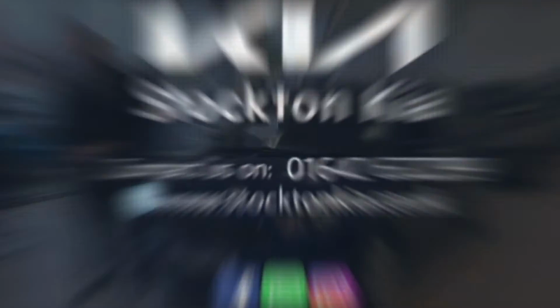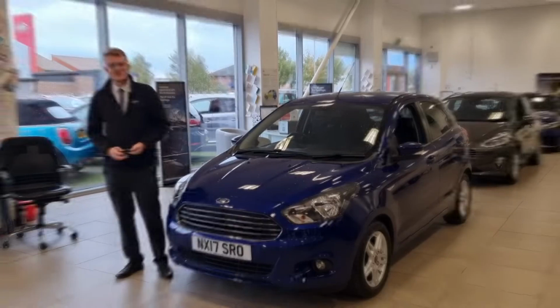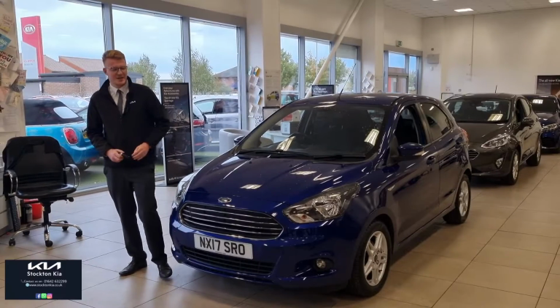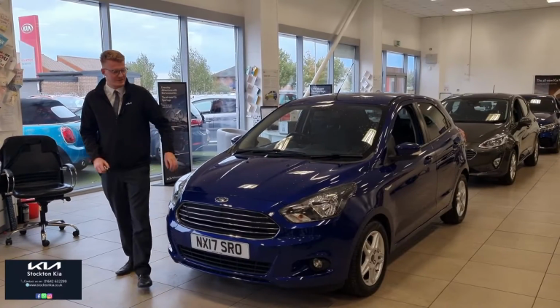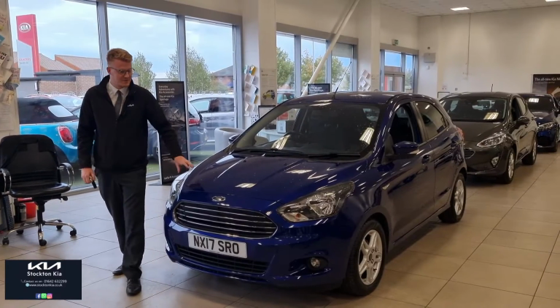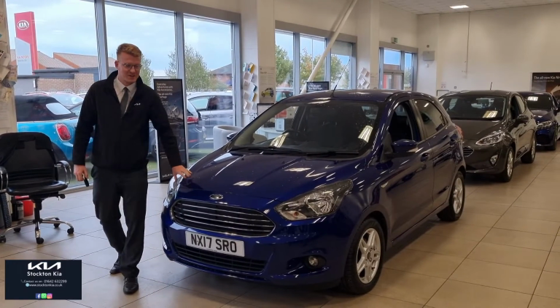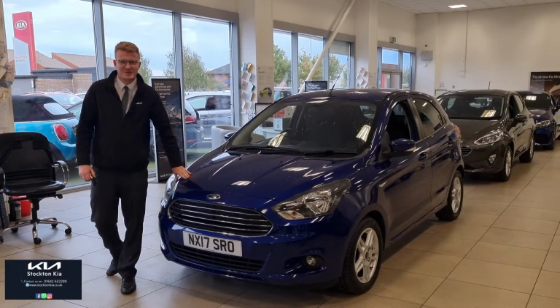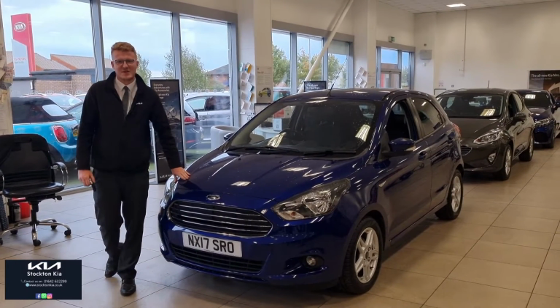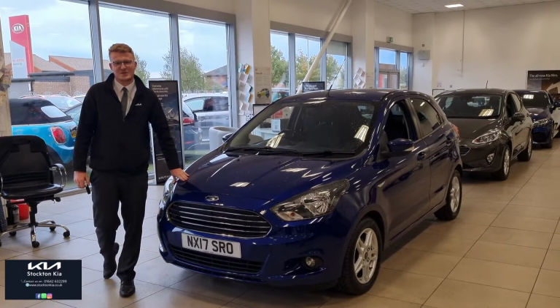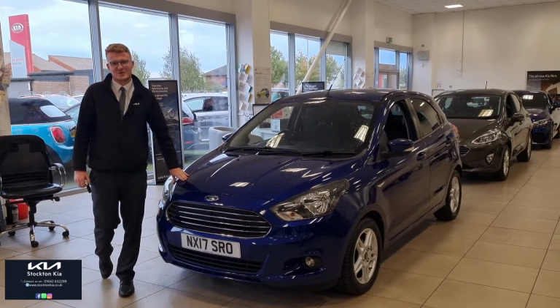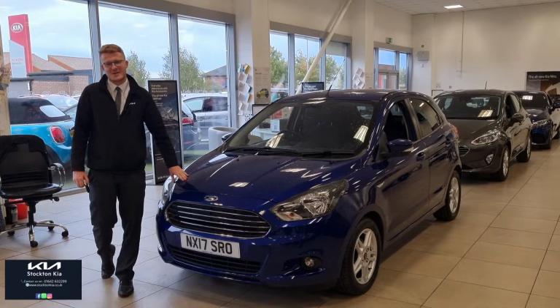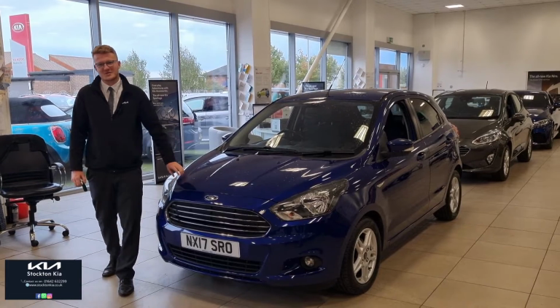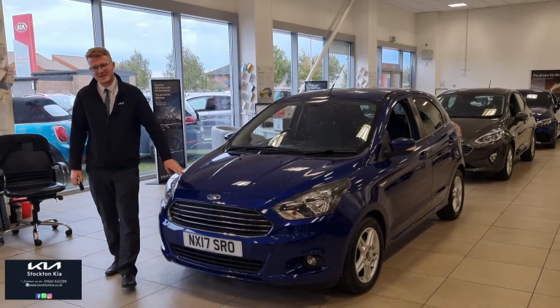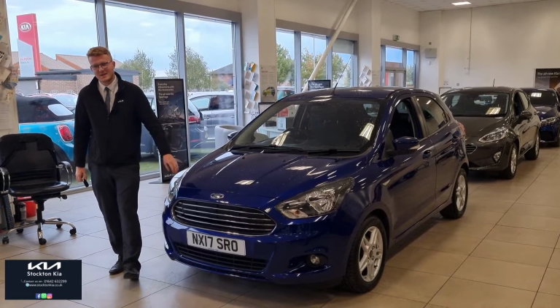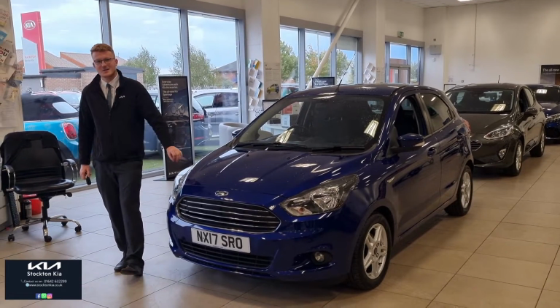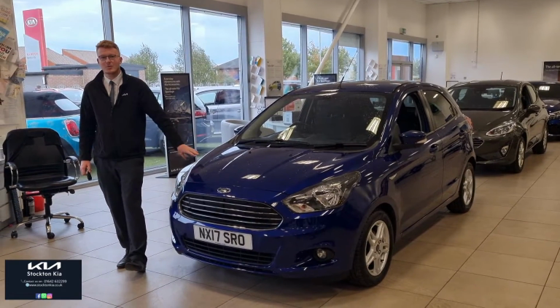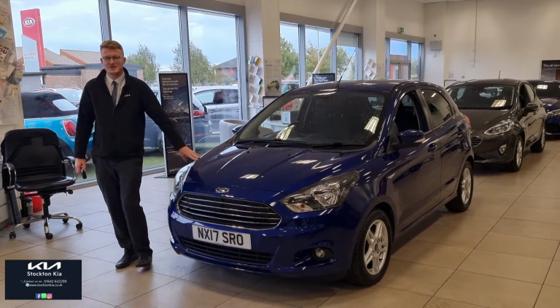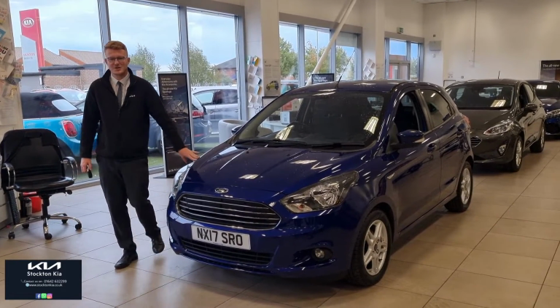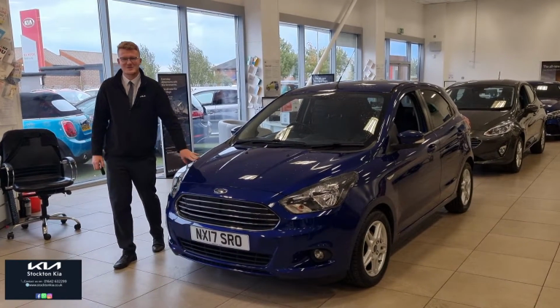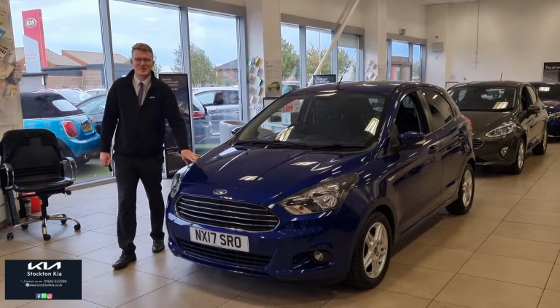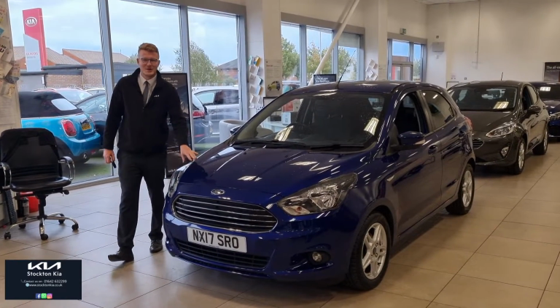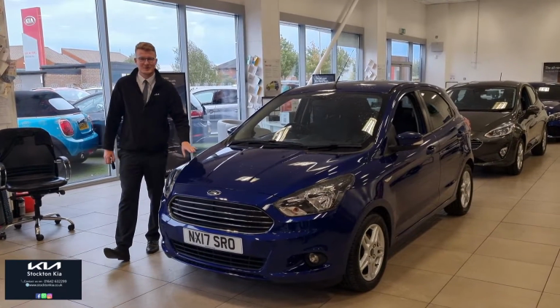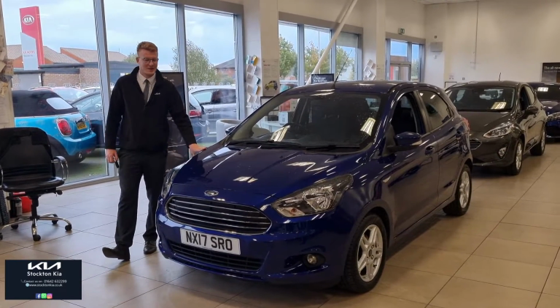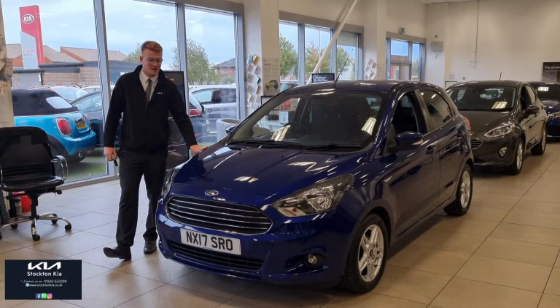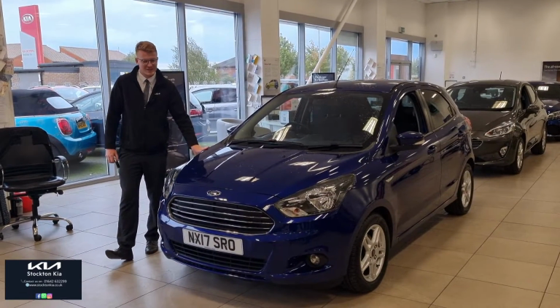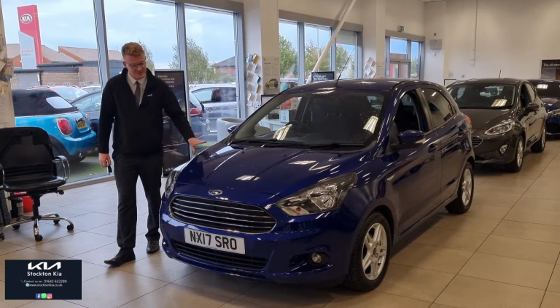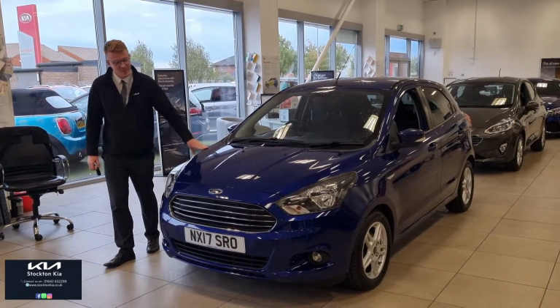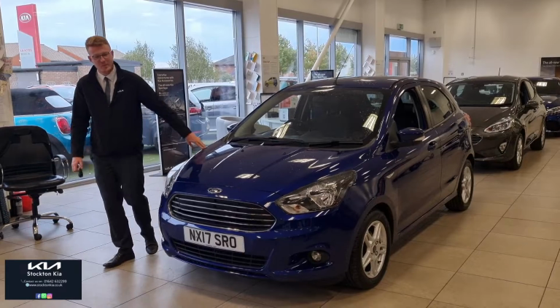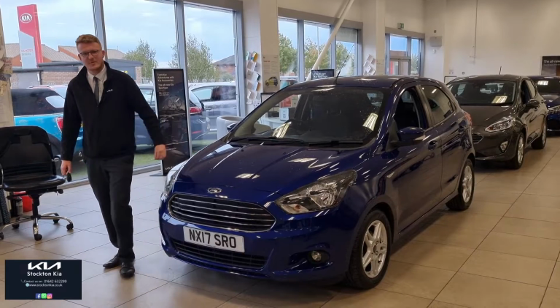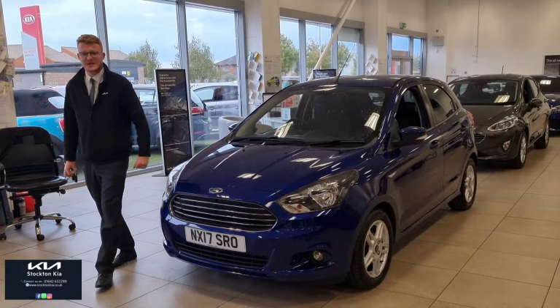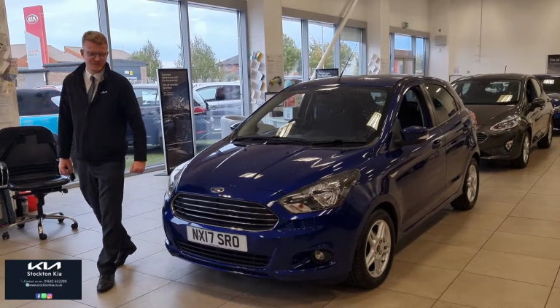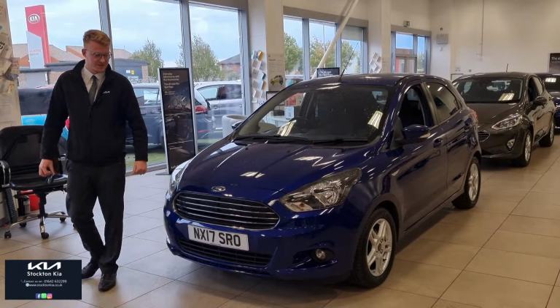Hi there, welcome to Stock Tank. Today we have this lovely spacious 5-door Ford Ka+ Zetec. It's a 1.2 5-speed petrol manual, lovely car. It's got the Deep Impact Blue metallic paint finish.